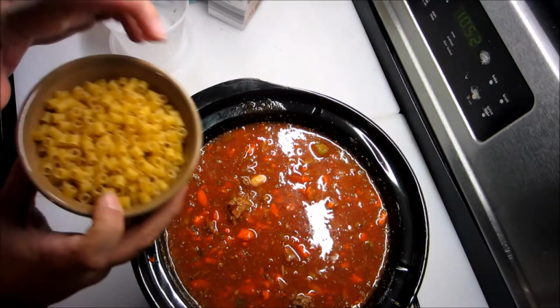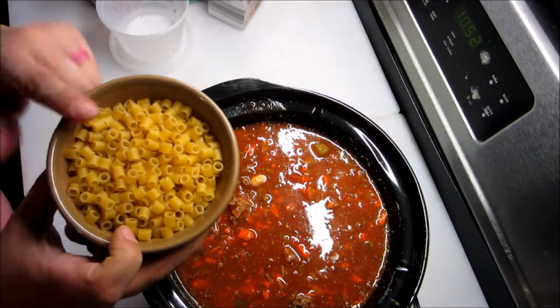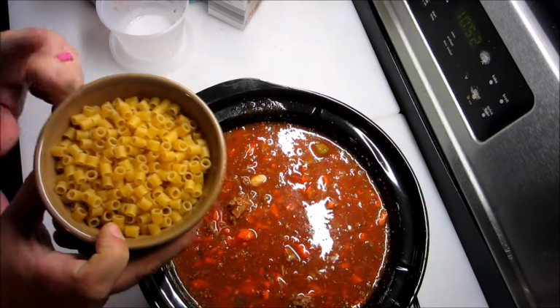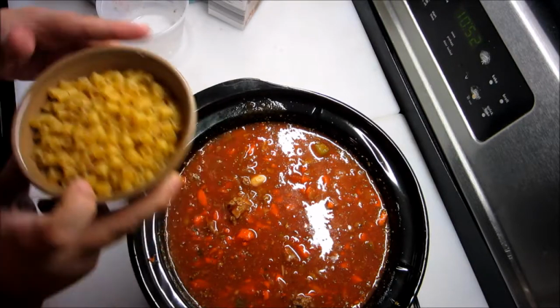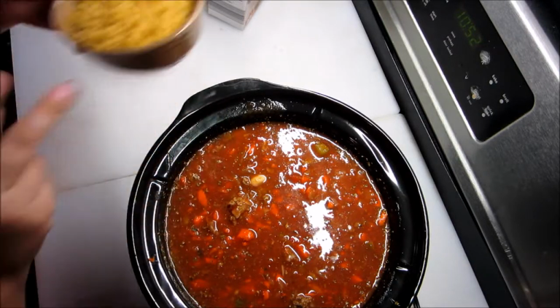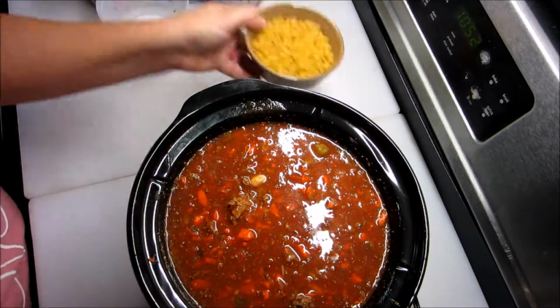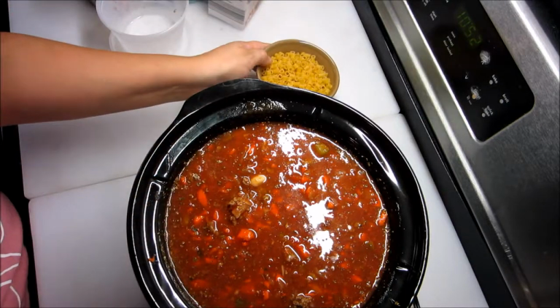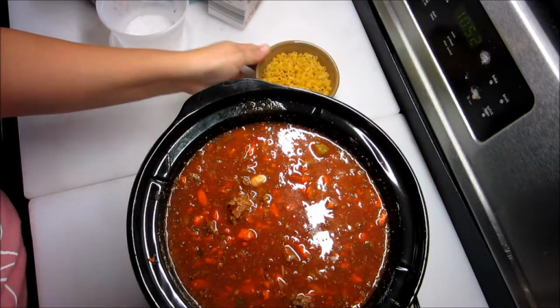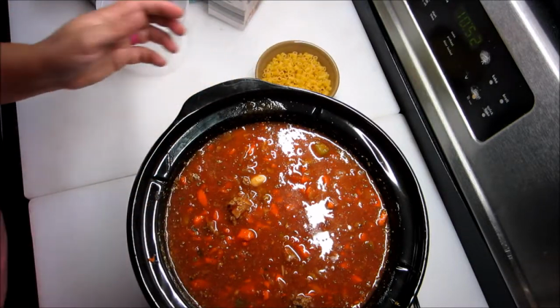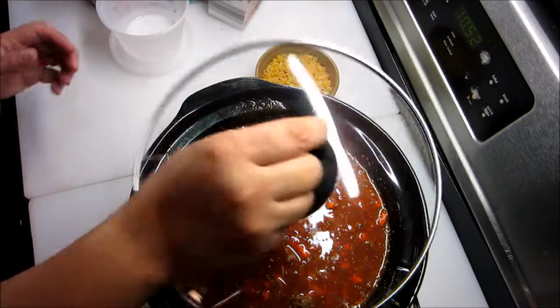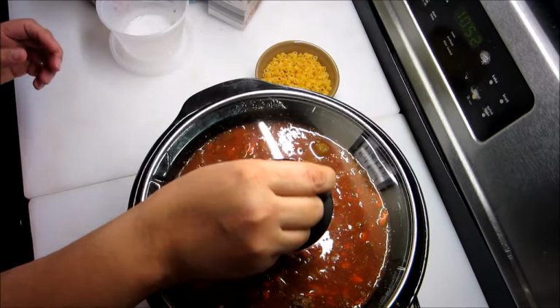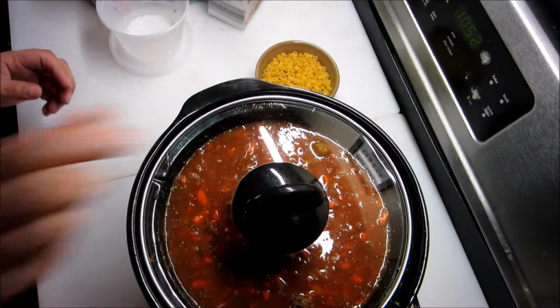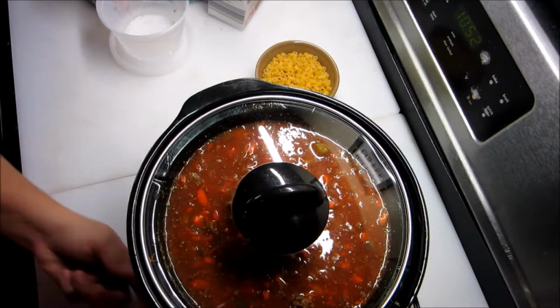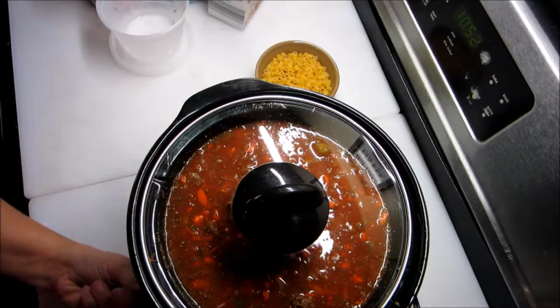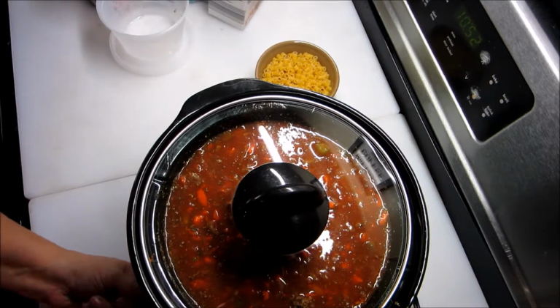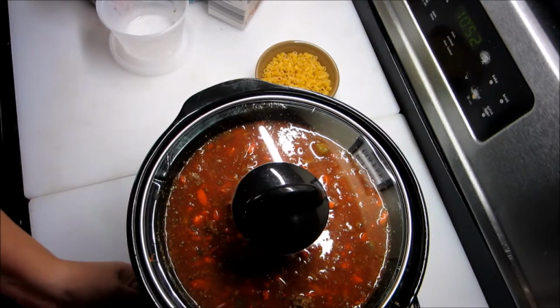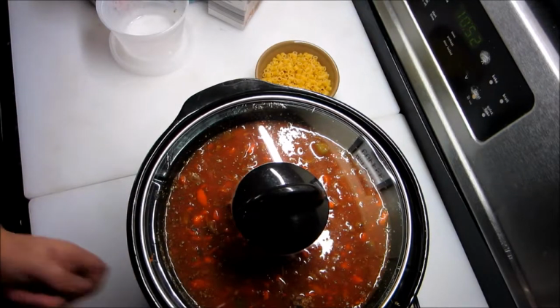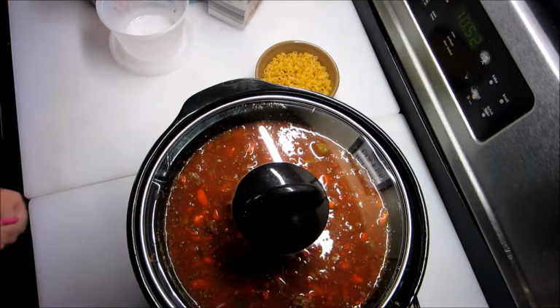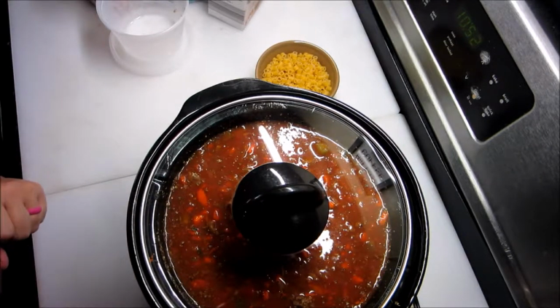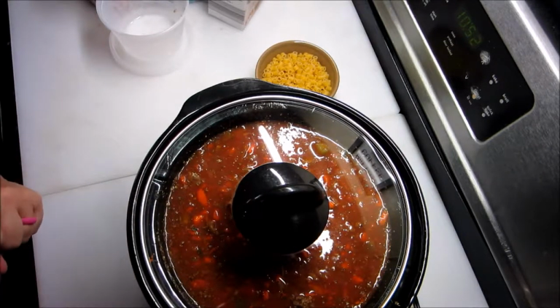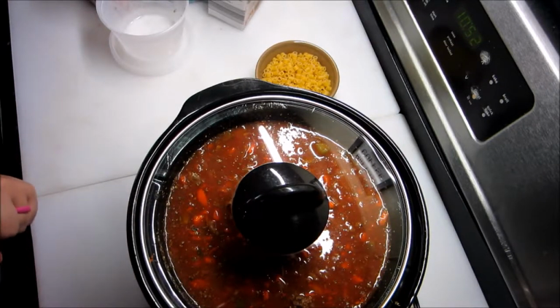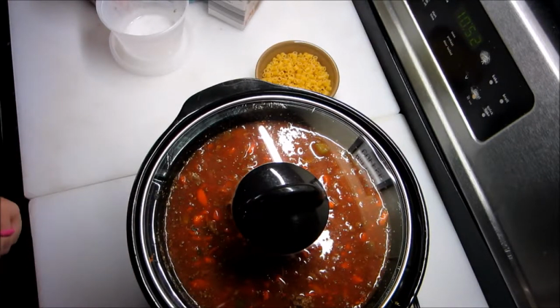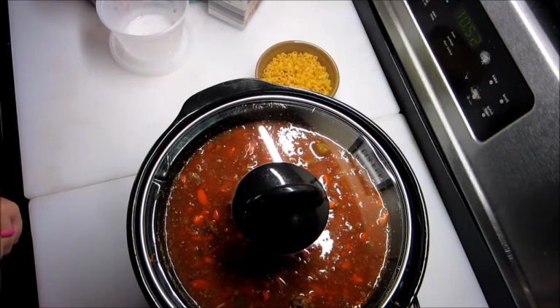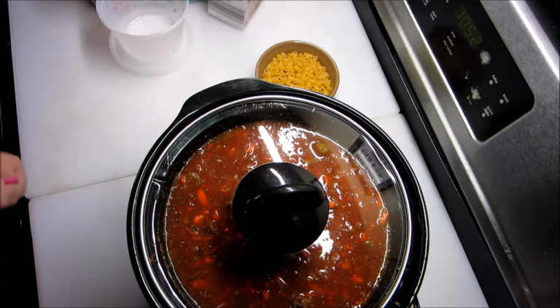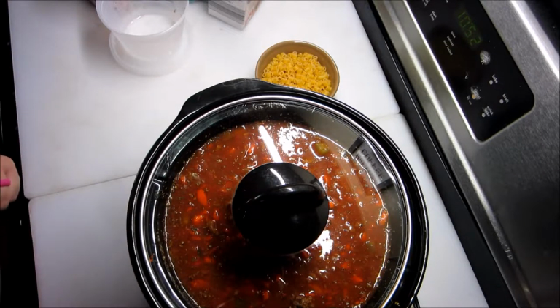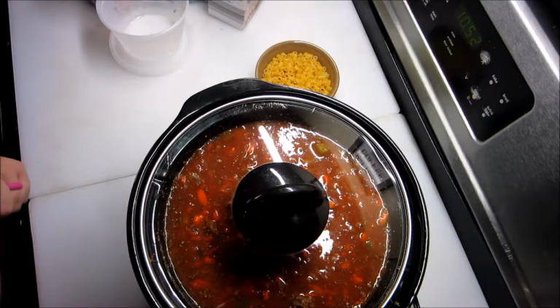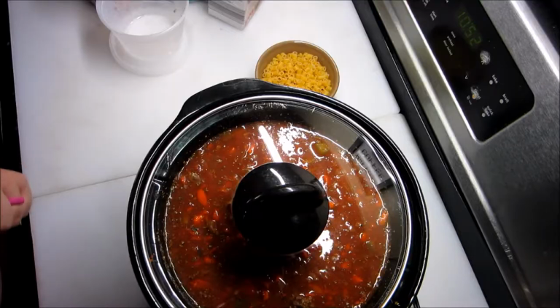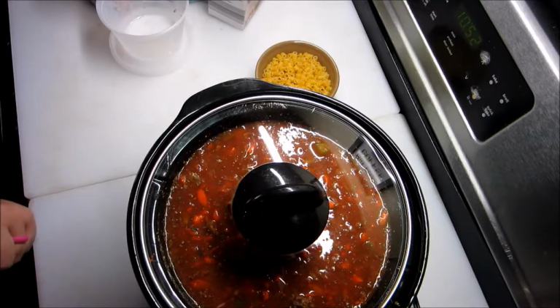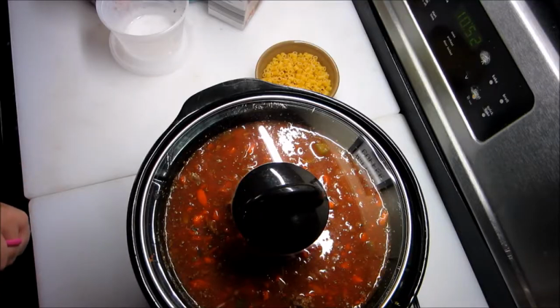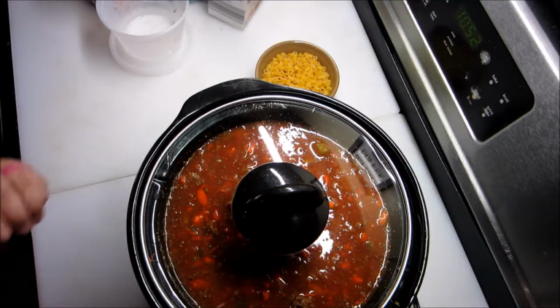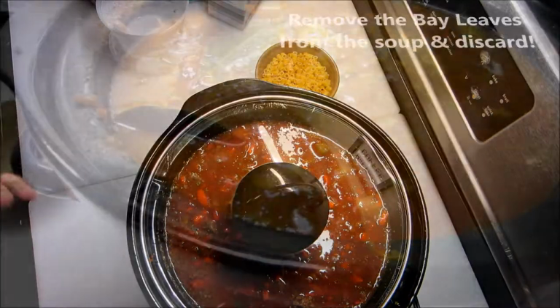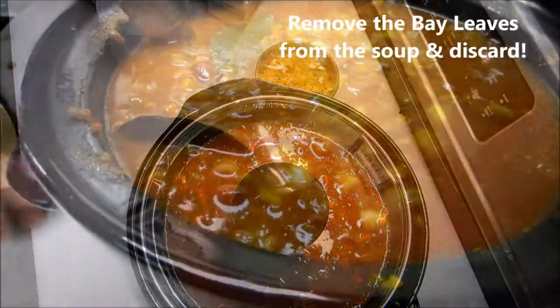Do not add your pasta yet. Put the lid on and turn it on high for three to four hours, or on low for seven to eight hours.